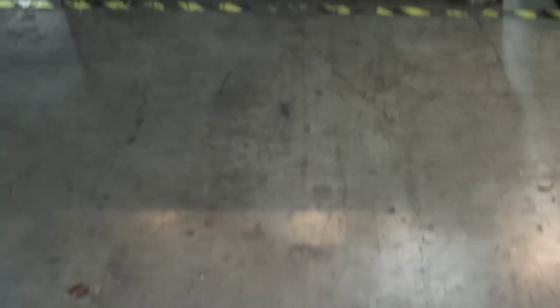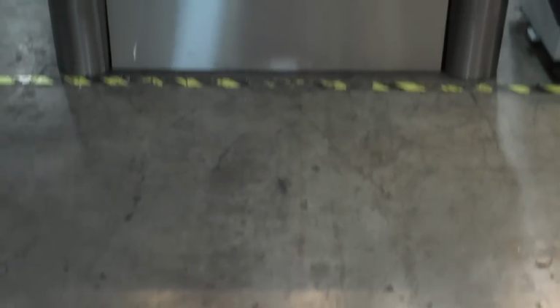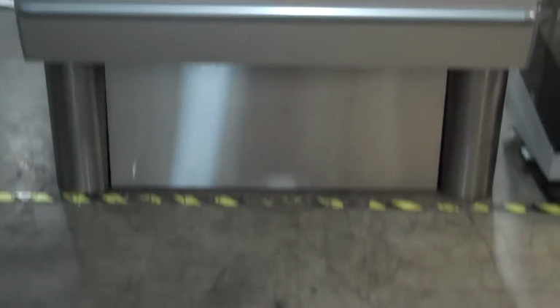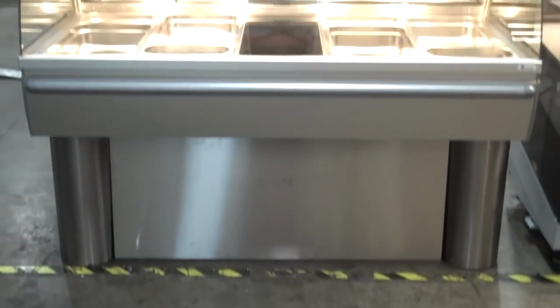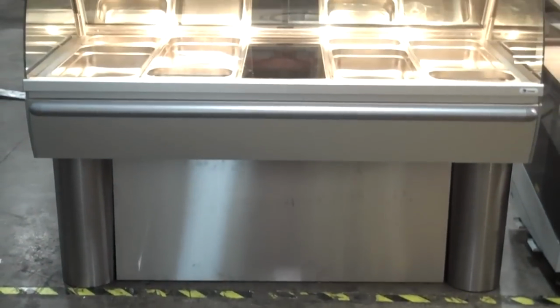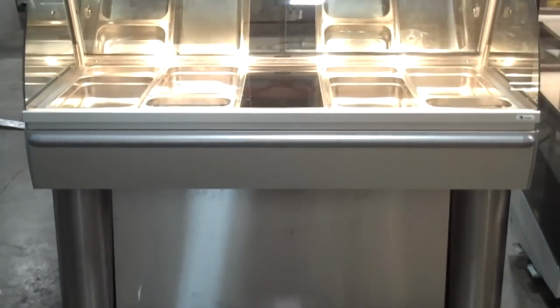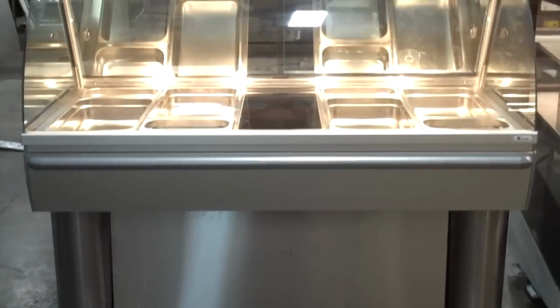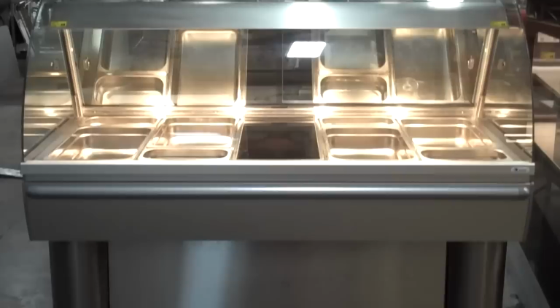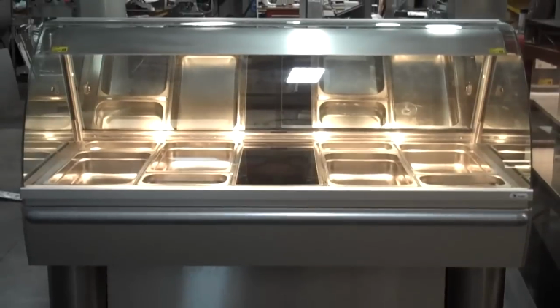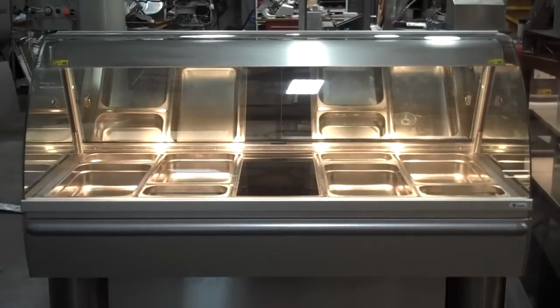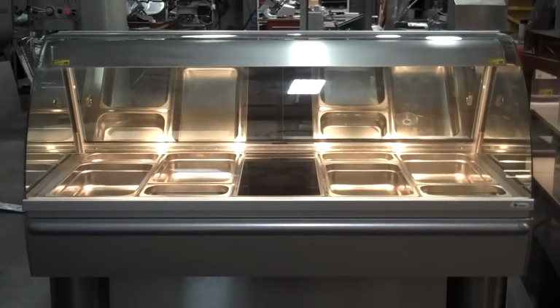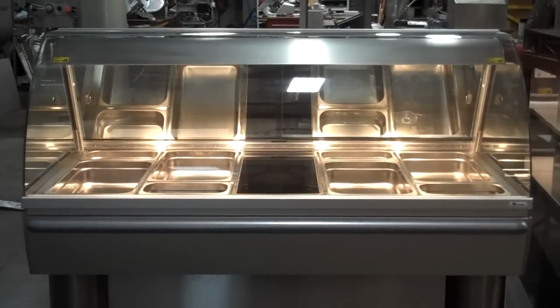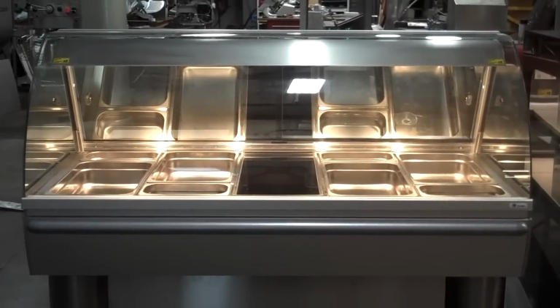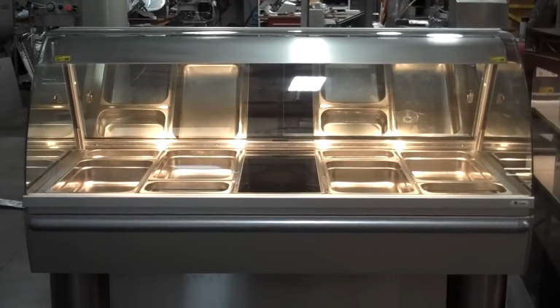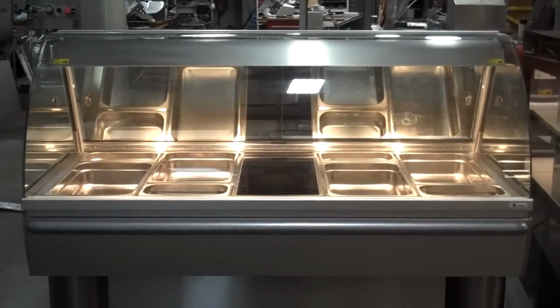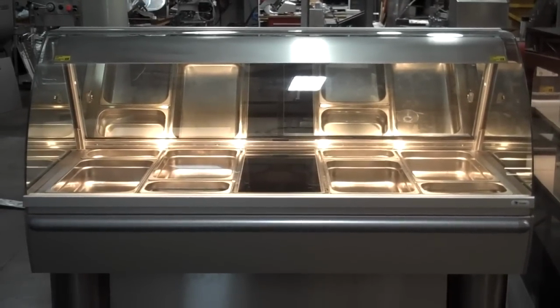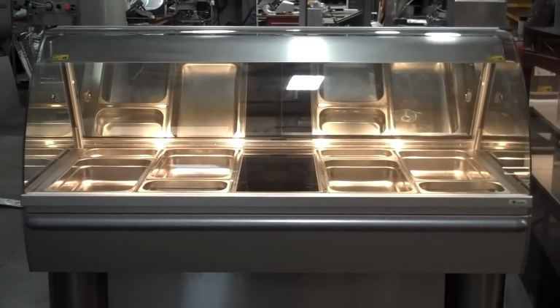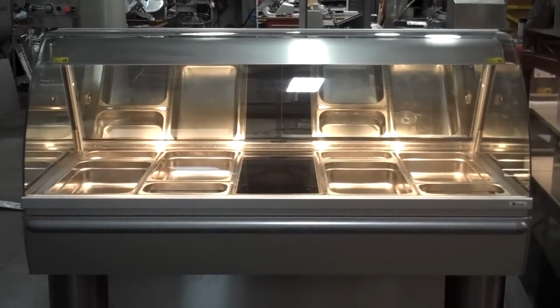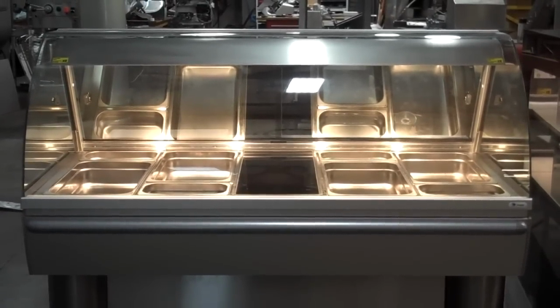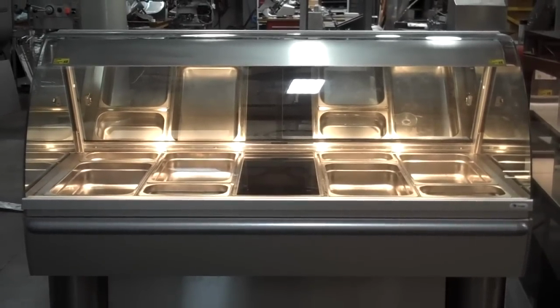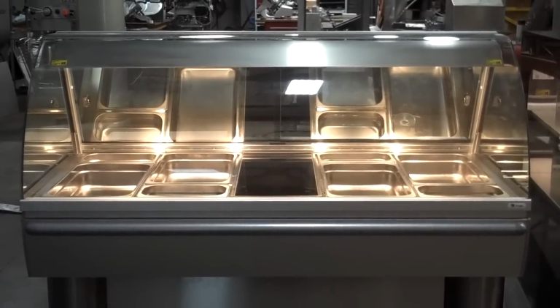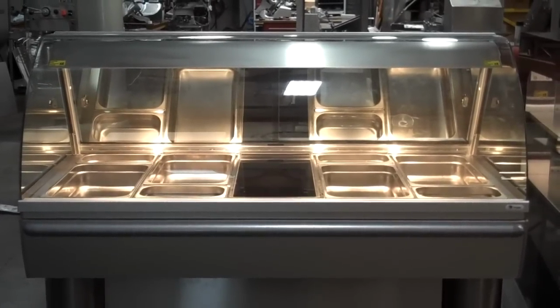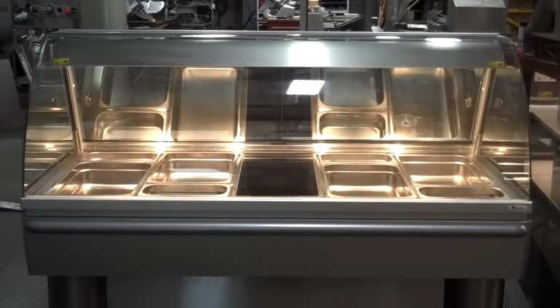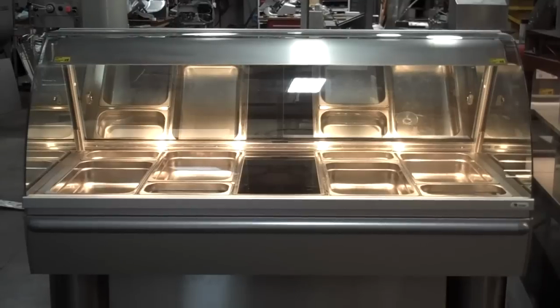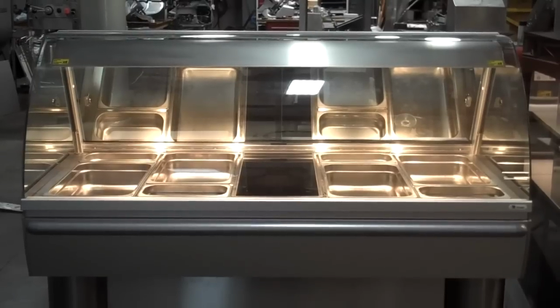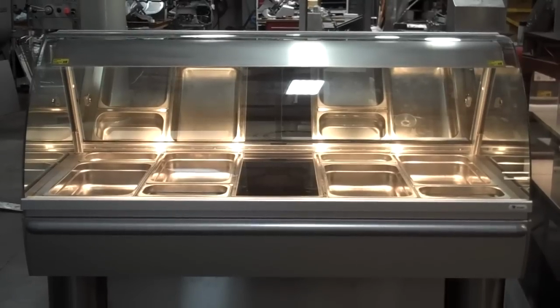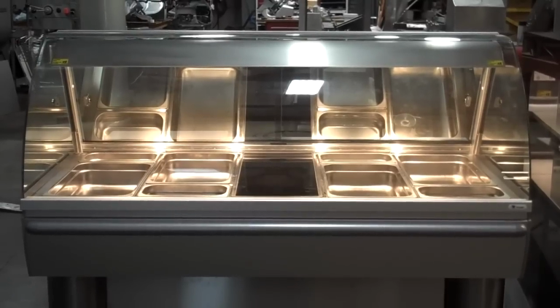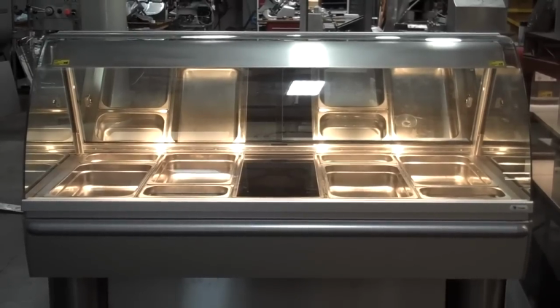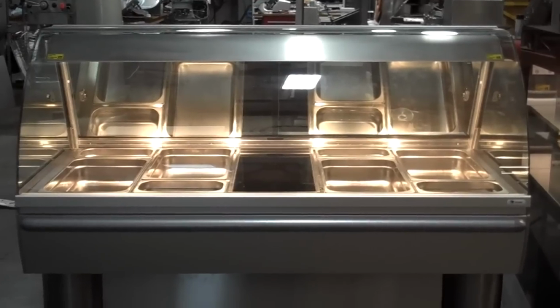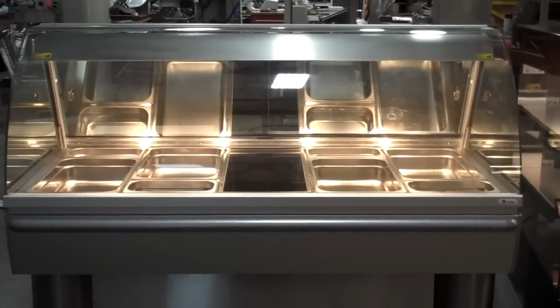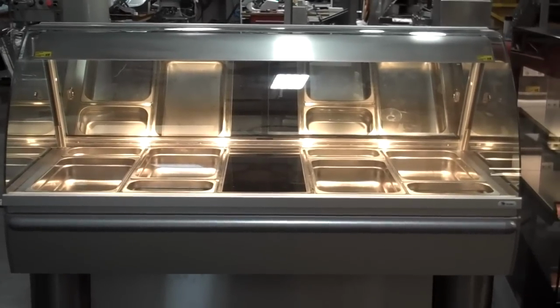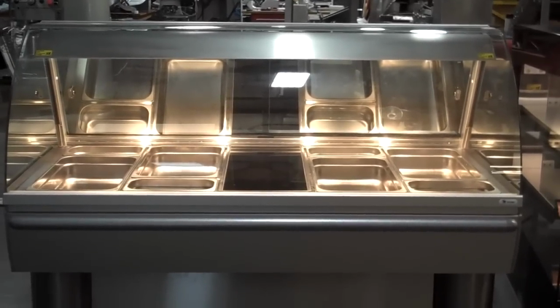Welcome to a video demonstration of the Friado HD Series of Deli hot cases. What we have here is the HD5, which is a 5-well hot case.